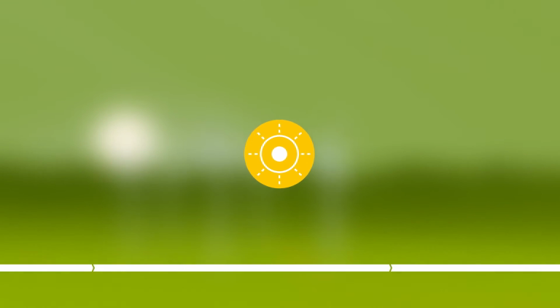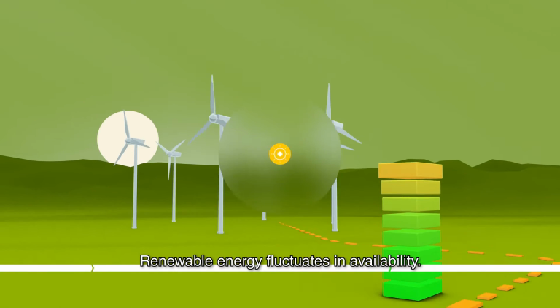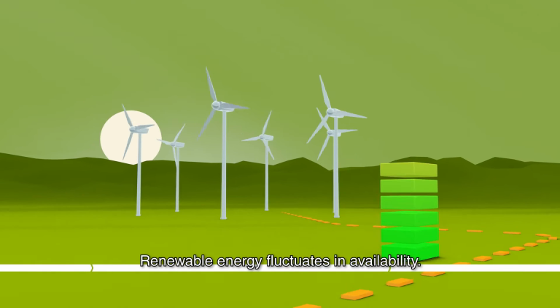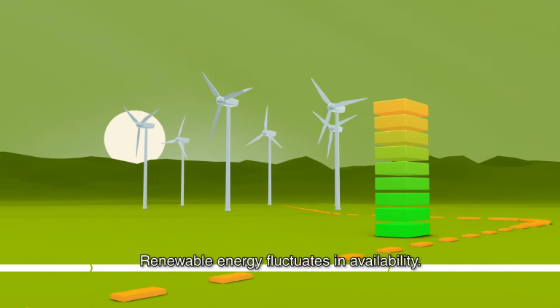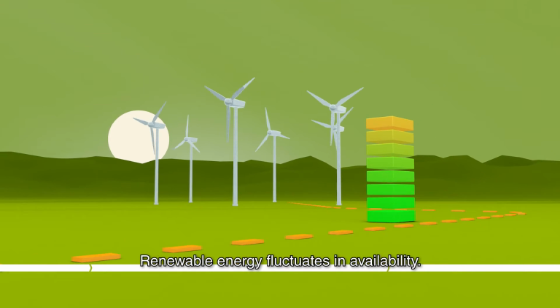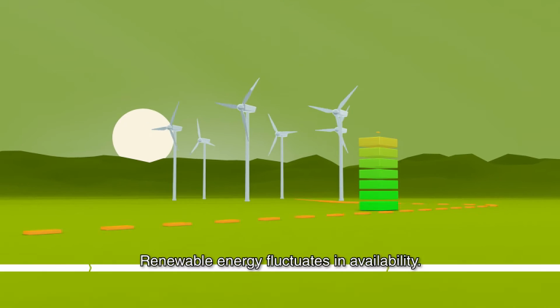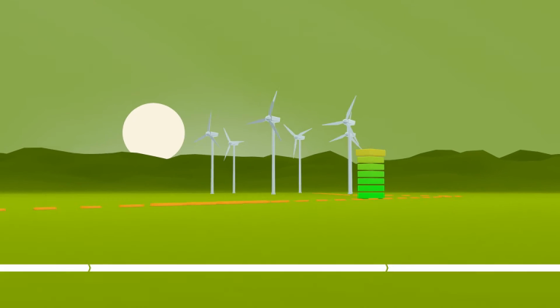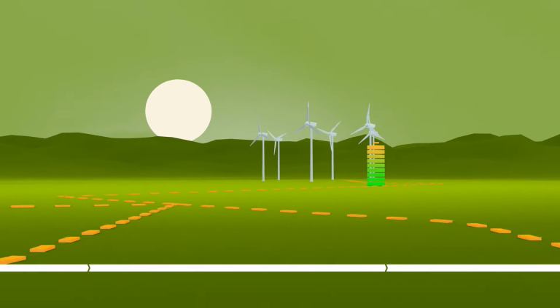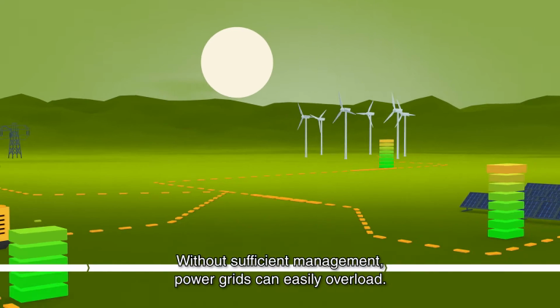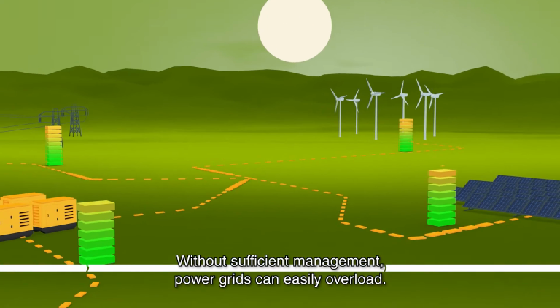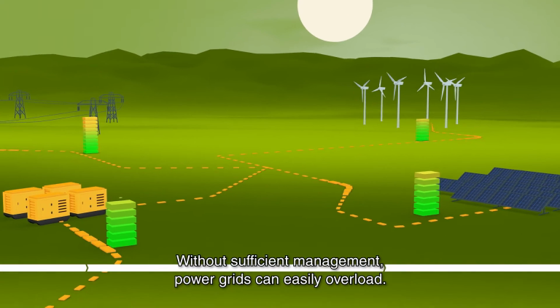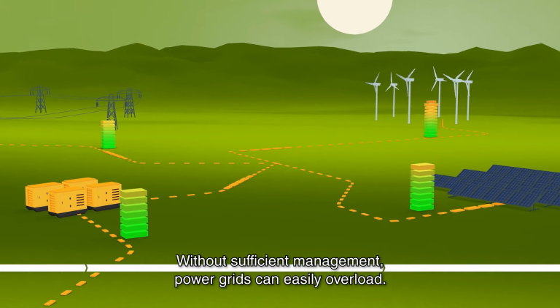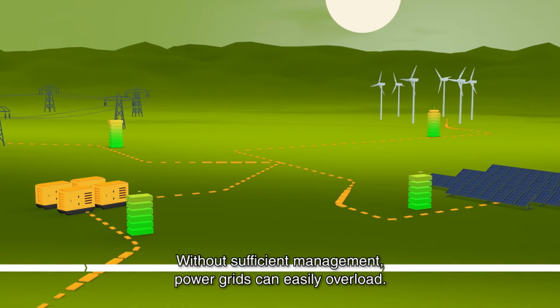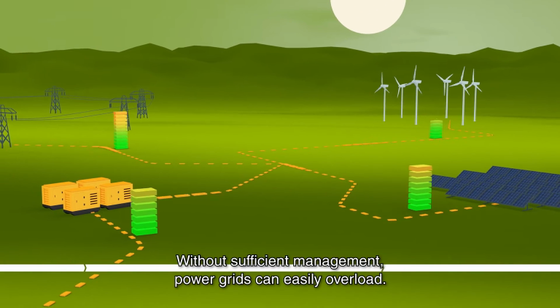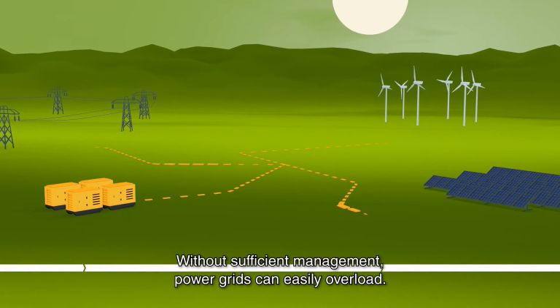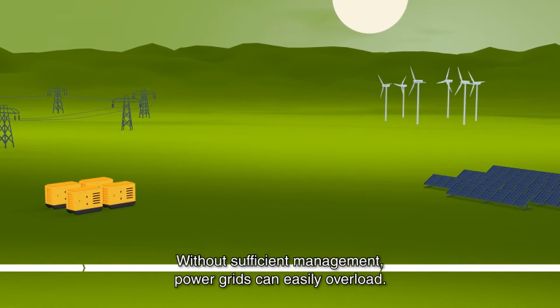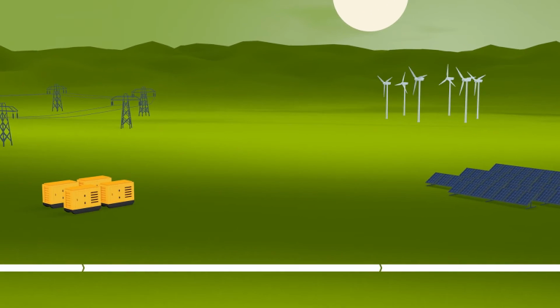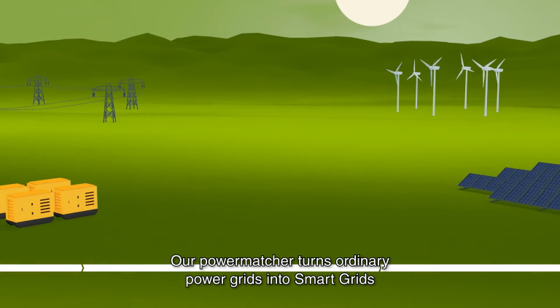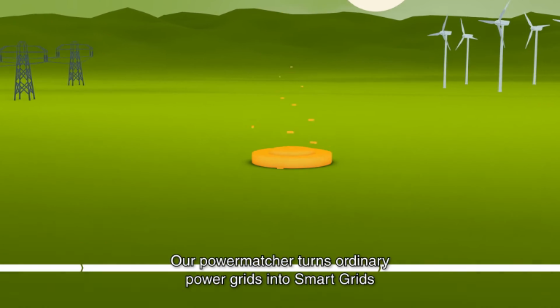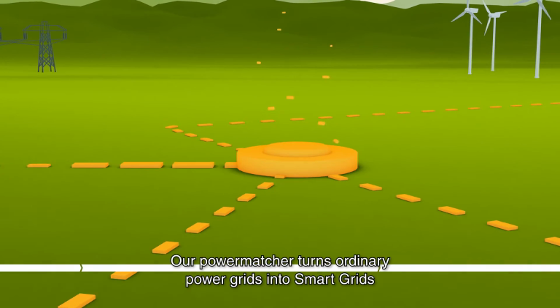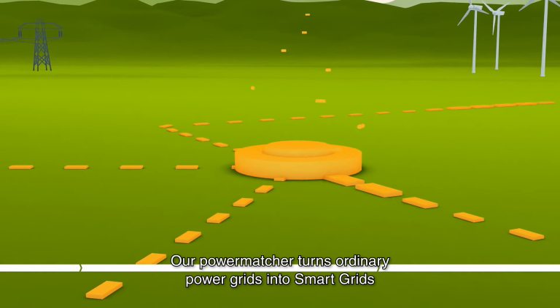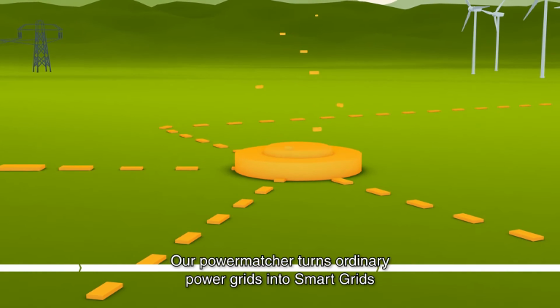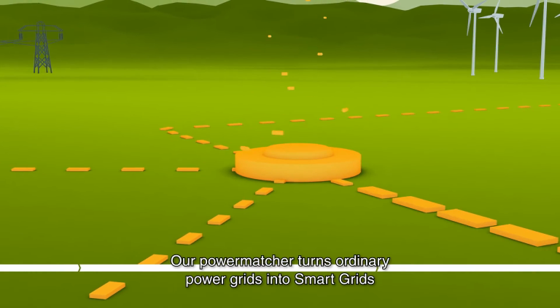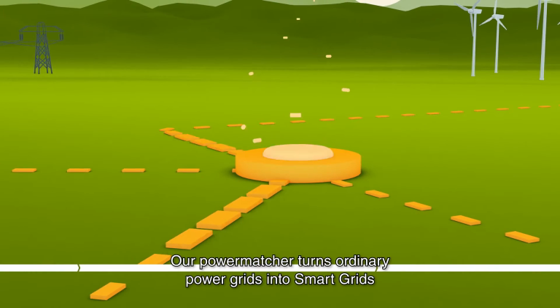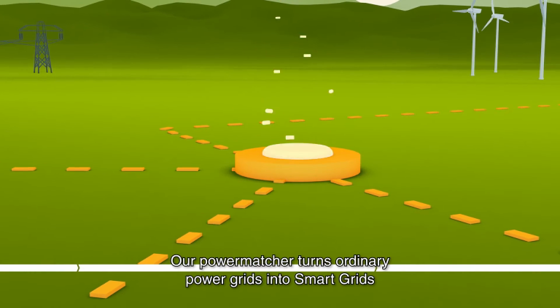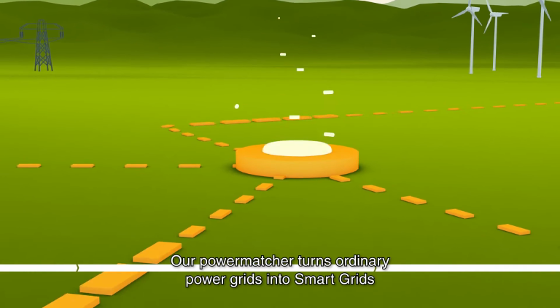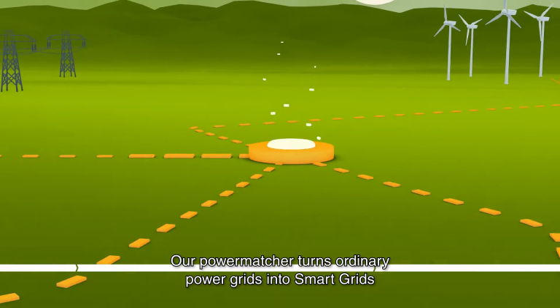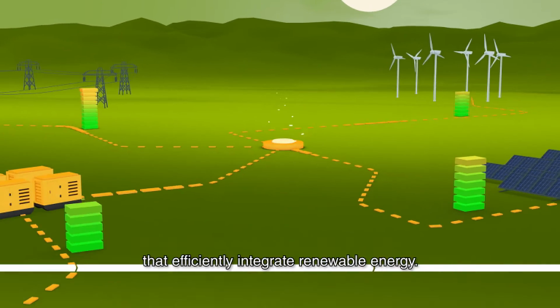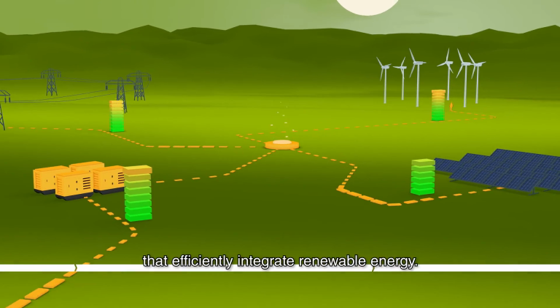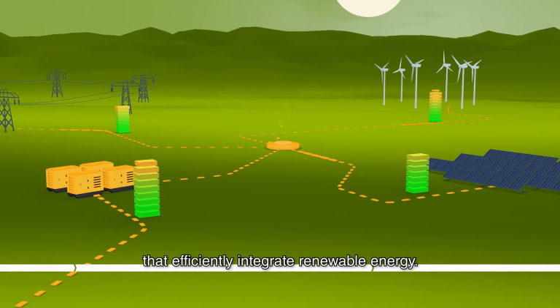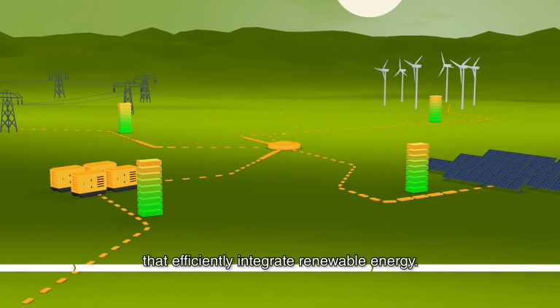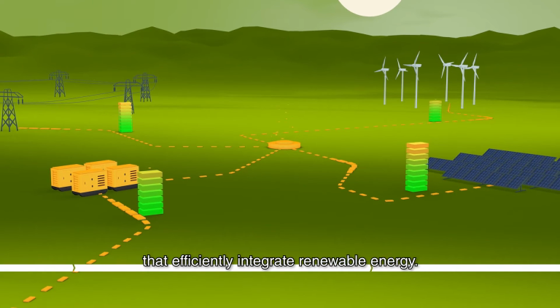Renewable energy fluctuates in availability. Without sufficient management, power grids can easily overload. Our PowerMatcher turns ordinary power grids into smart grids that efficiently integrate renewable energy.